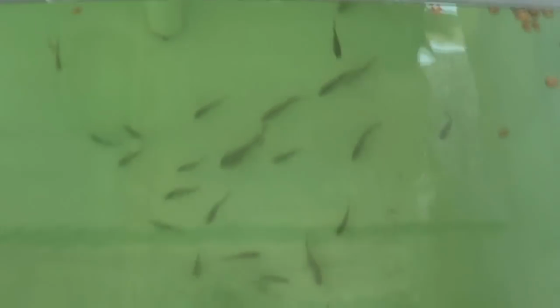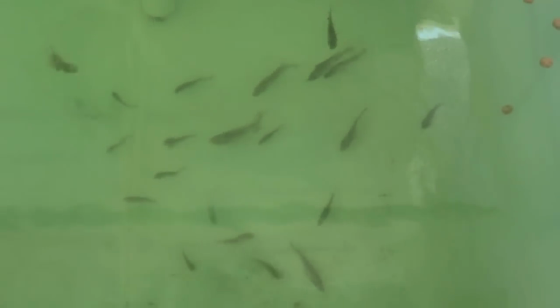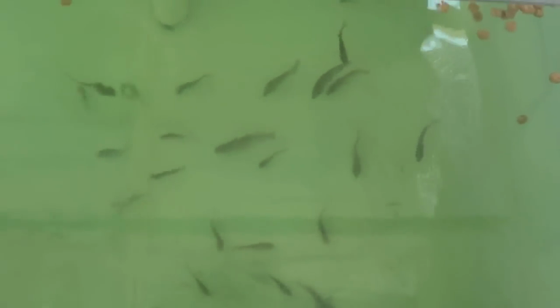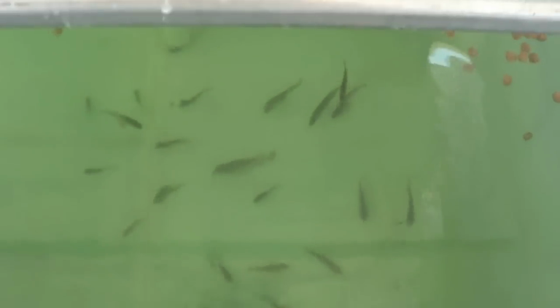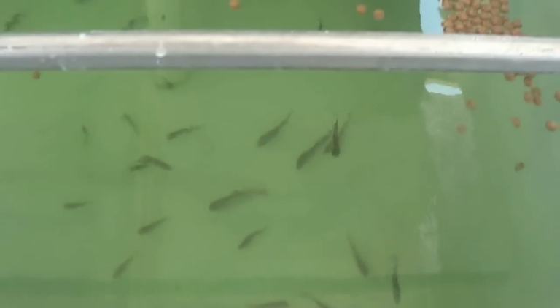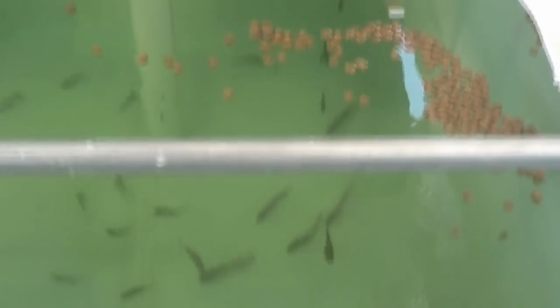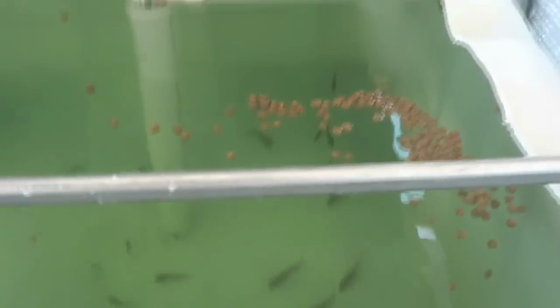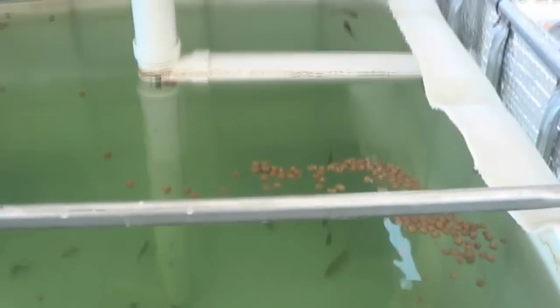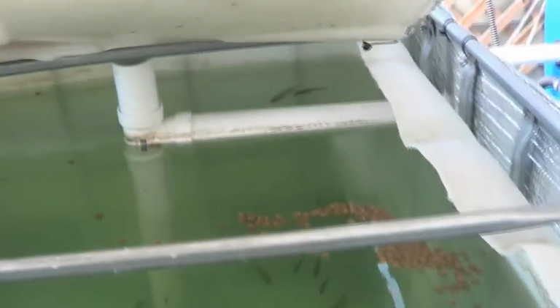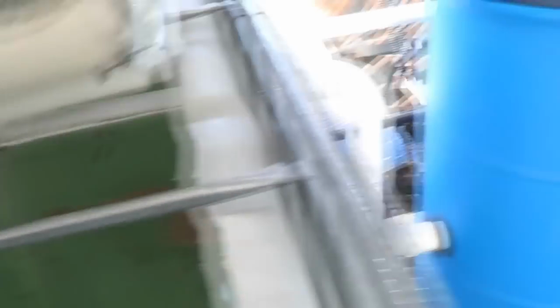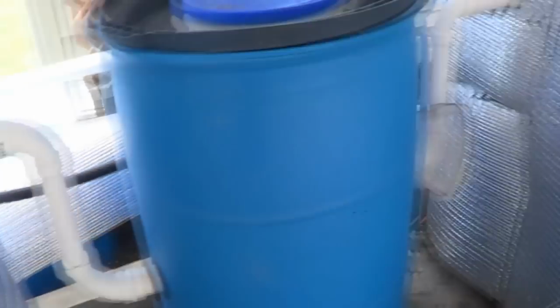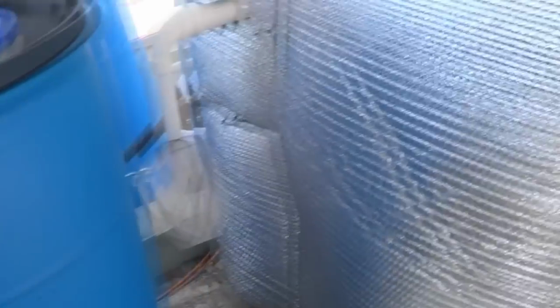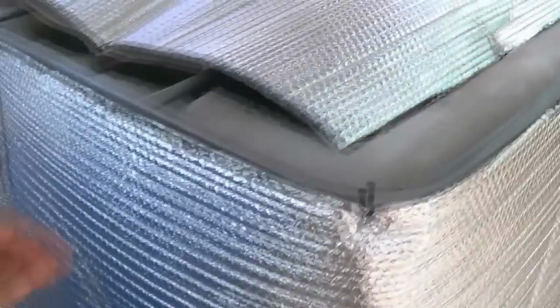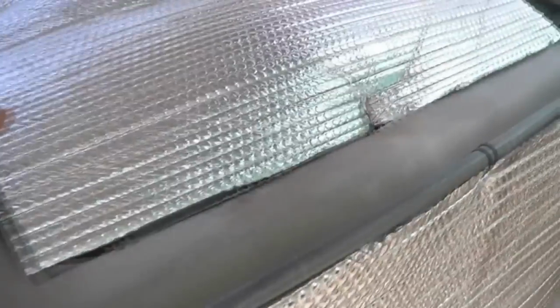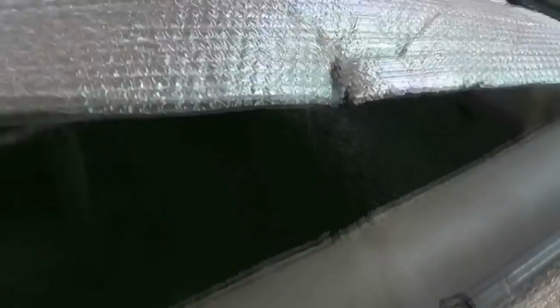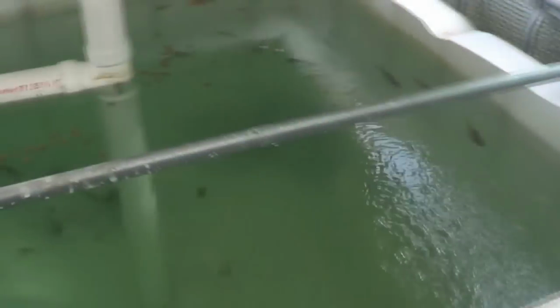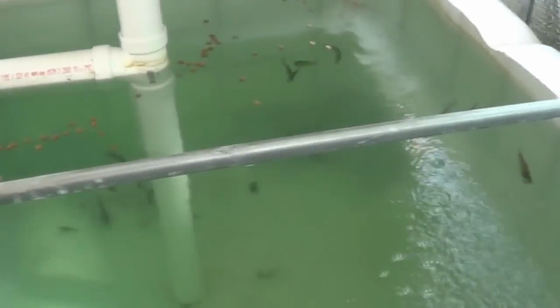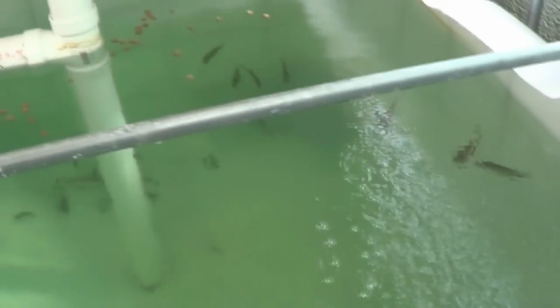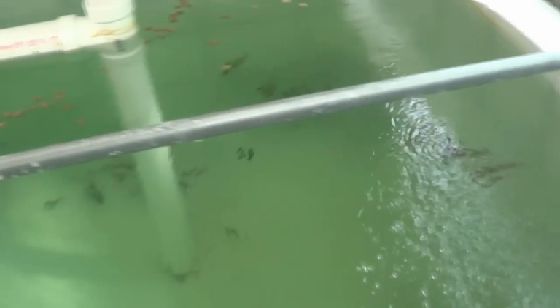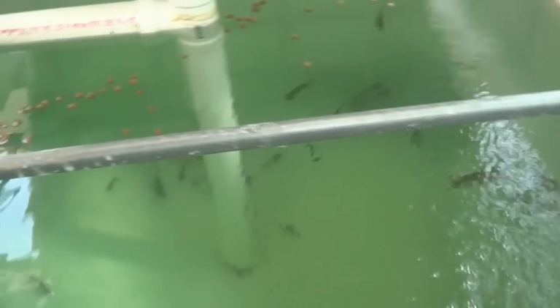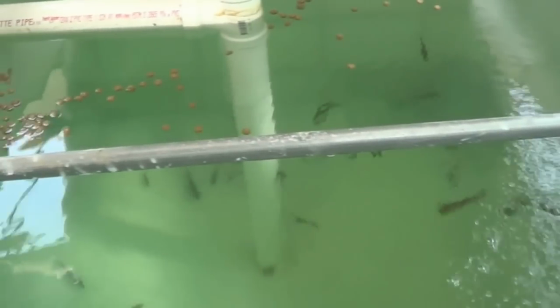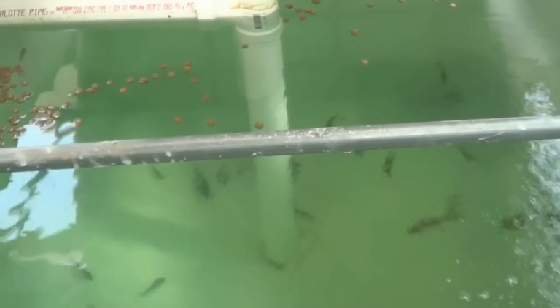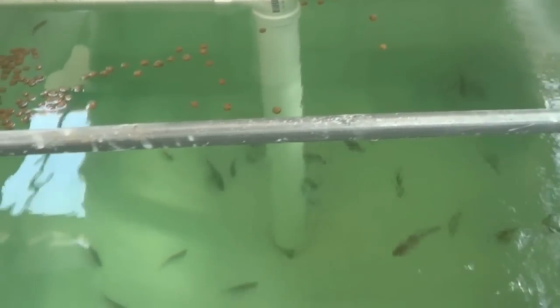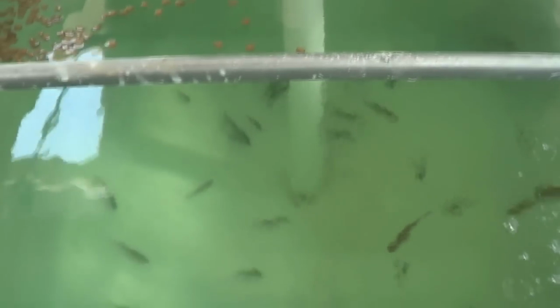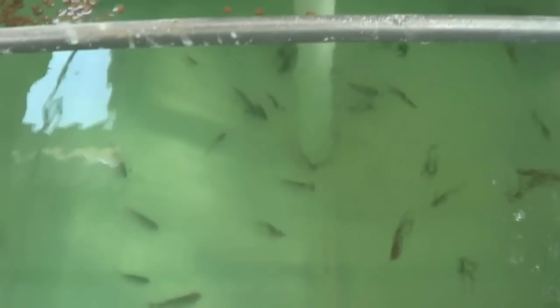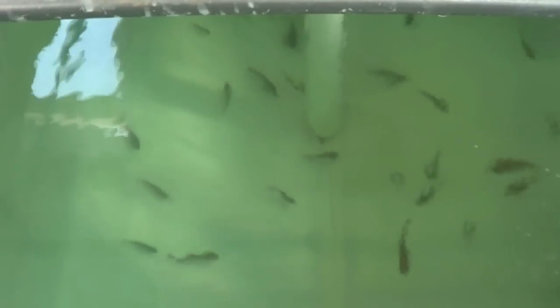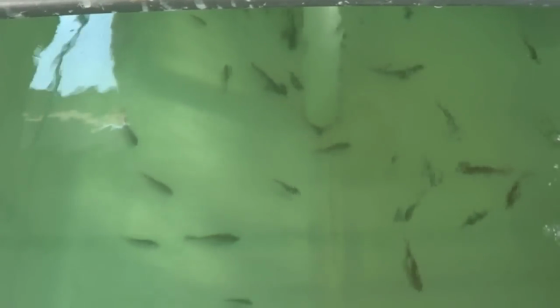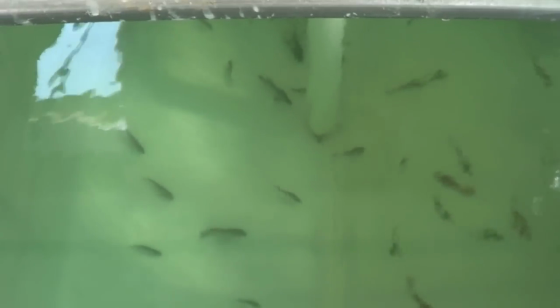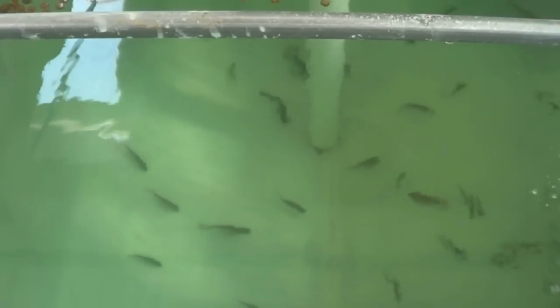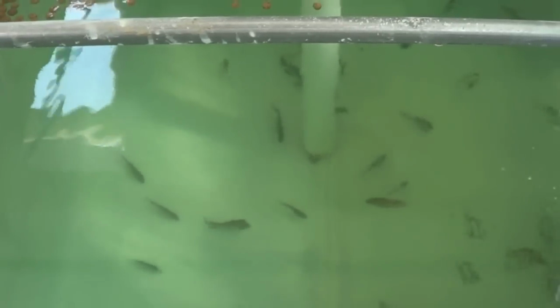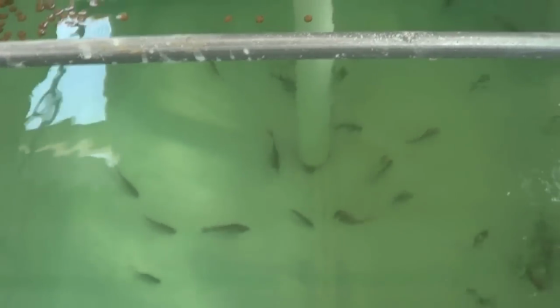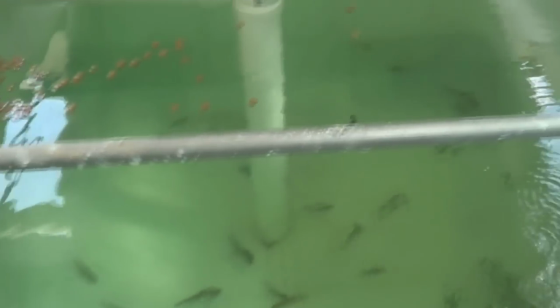I thought you guys would like to see the fish in the aquaculture system. We'll go over here one more time — this tank. You can see them running up here eating as I opened it, then they ran down again. That's it, I hope you guys enjoy this.